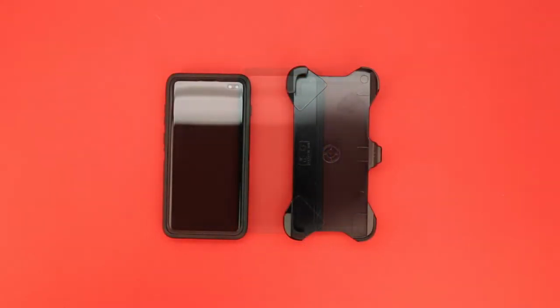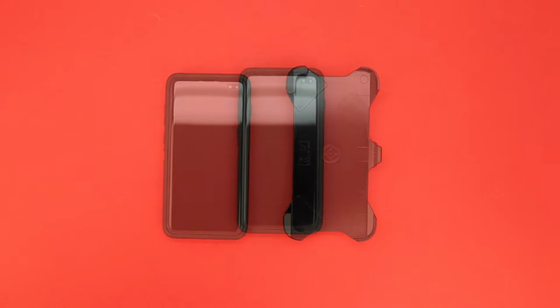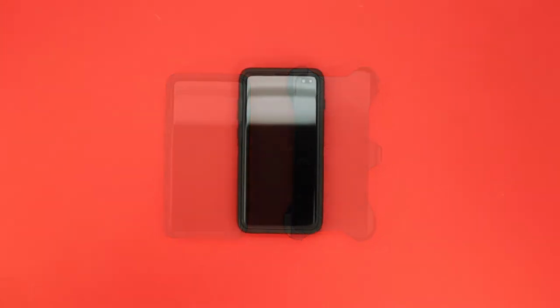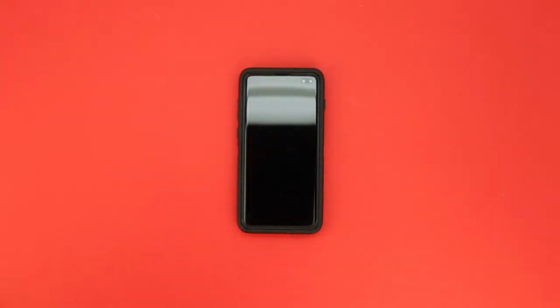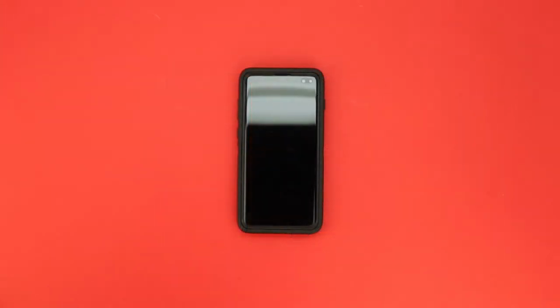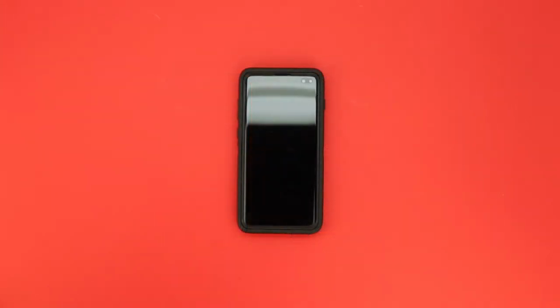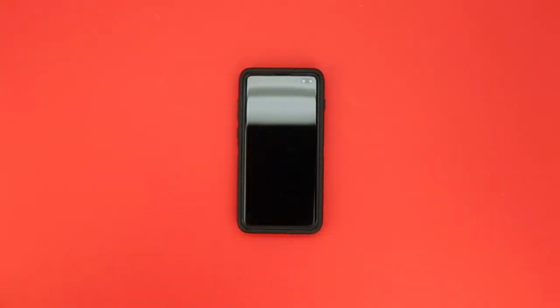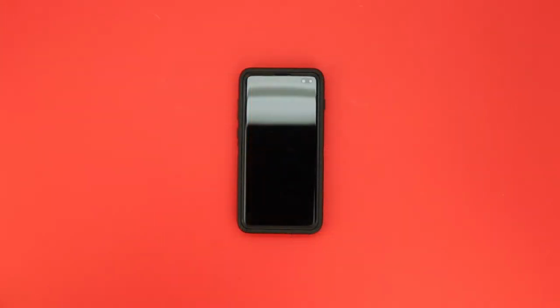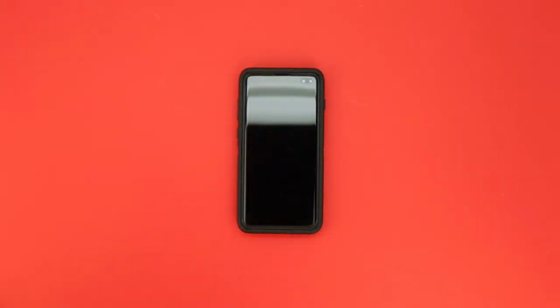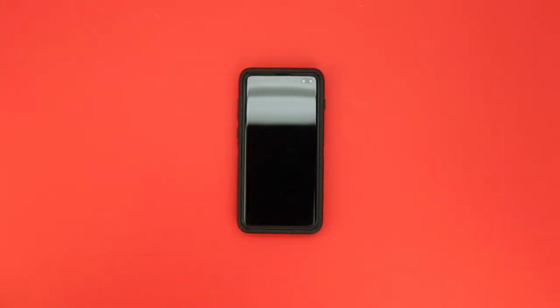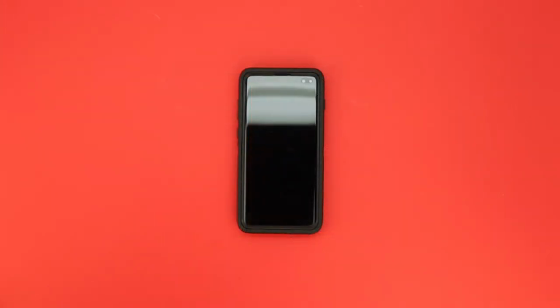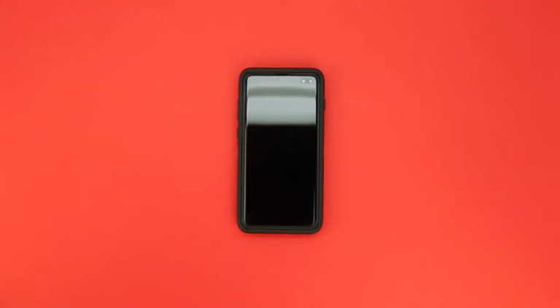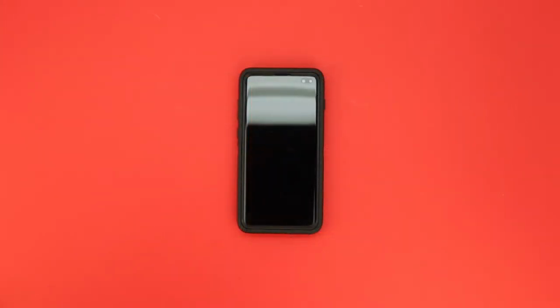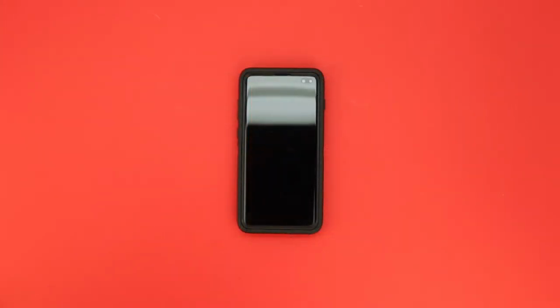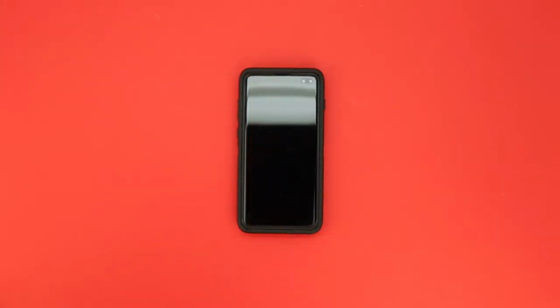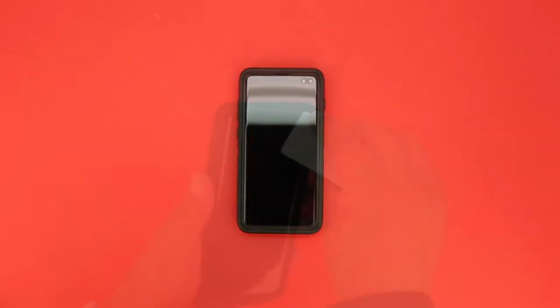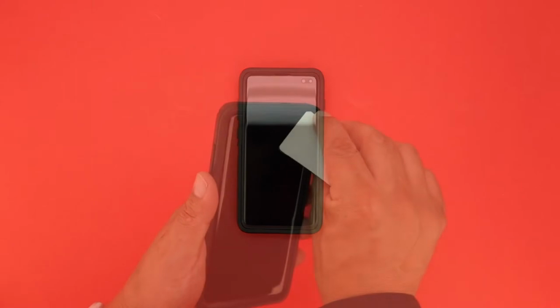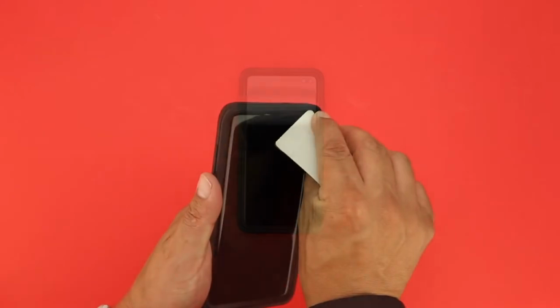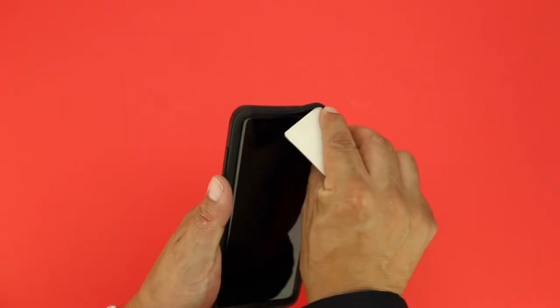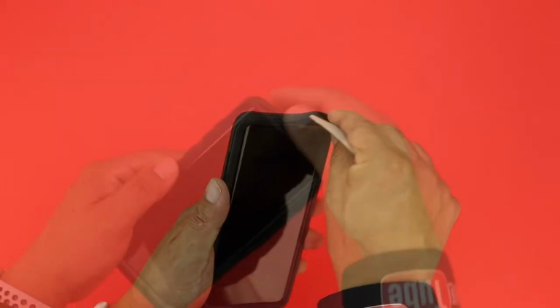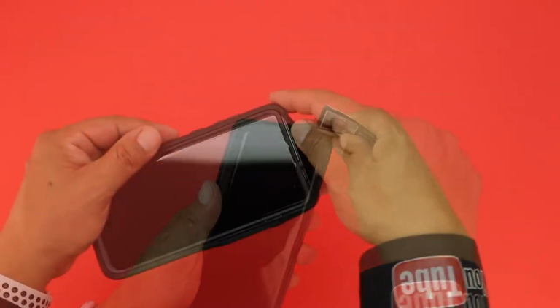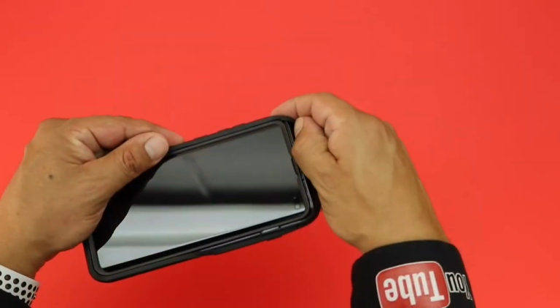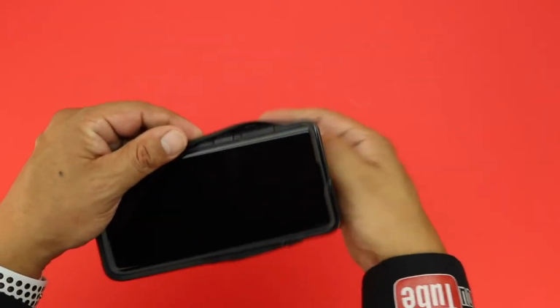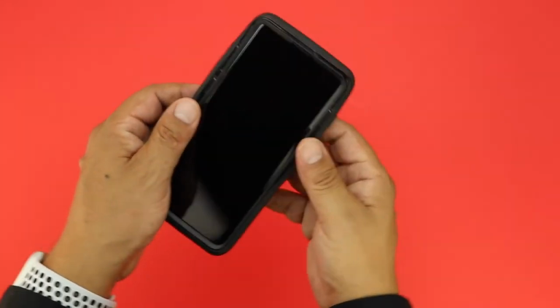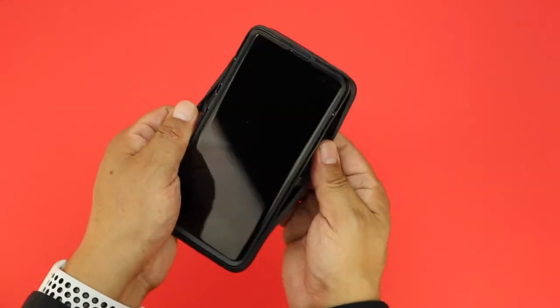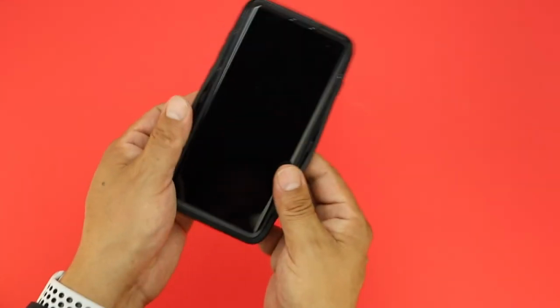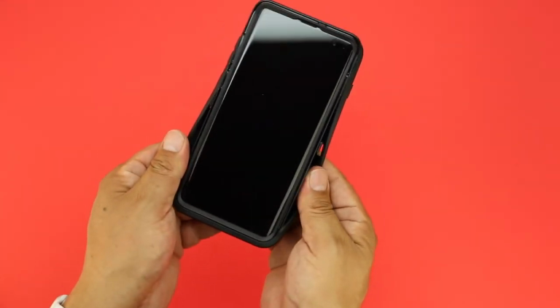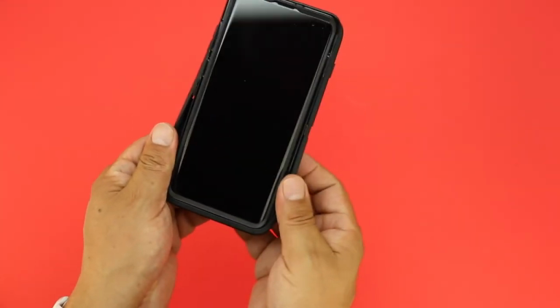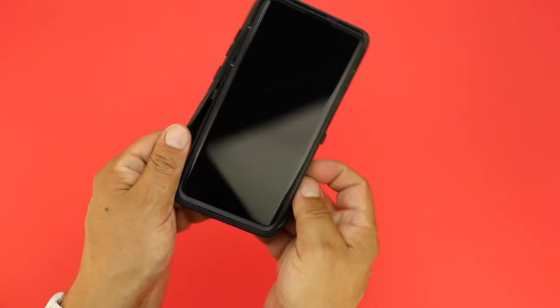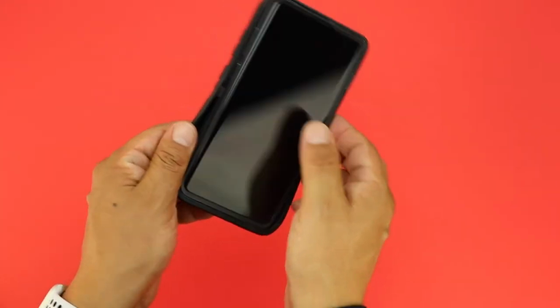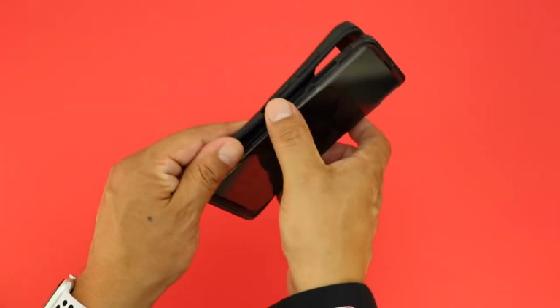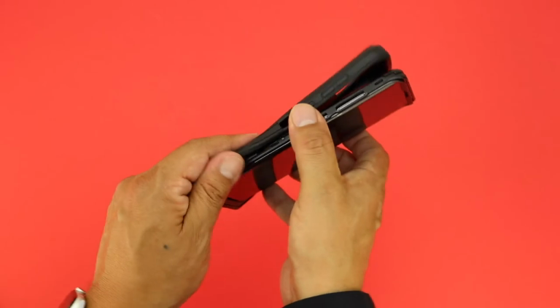Next, grab a credit card or something similar in size and slide it in between the outer layer of shock absorbing silicone and the inner polycarbonate shell. Once you get one of the corners going, you can go ahead and remove the rest by hand.